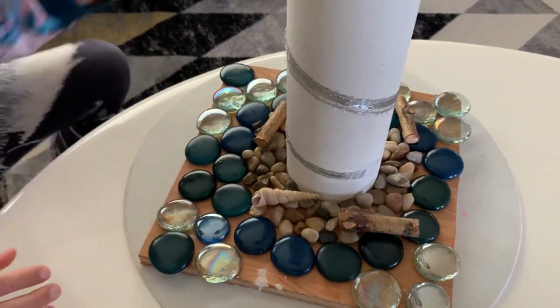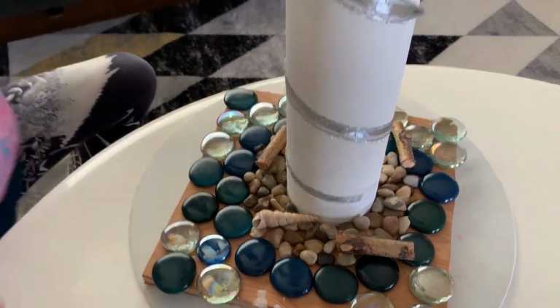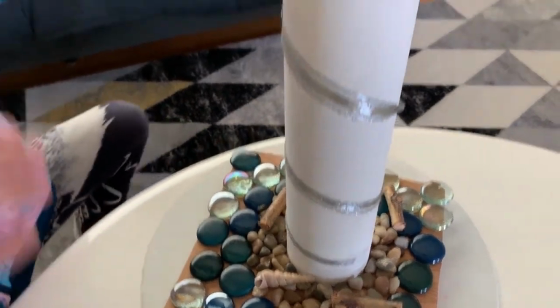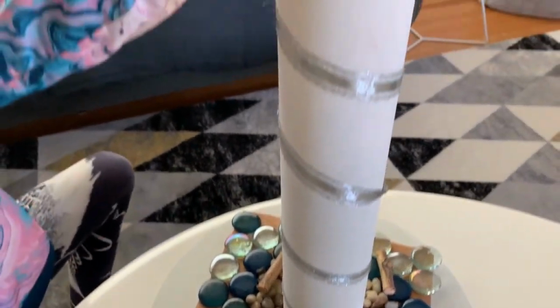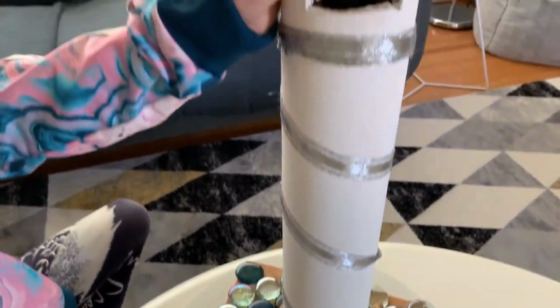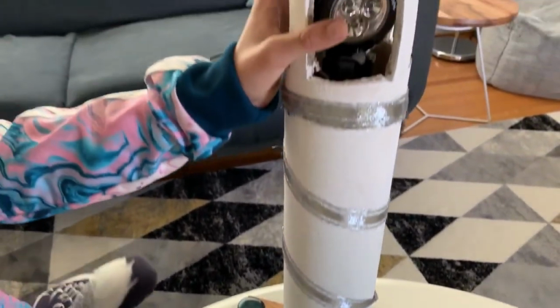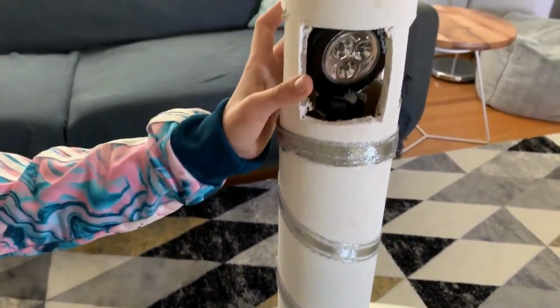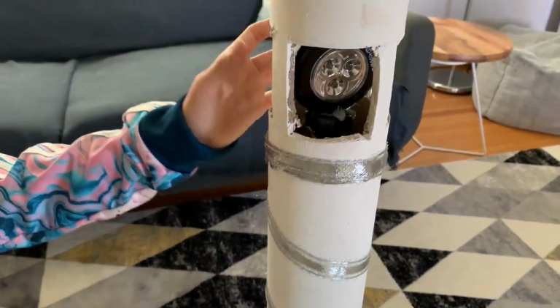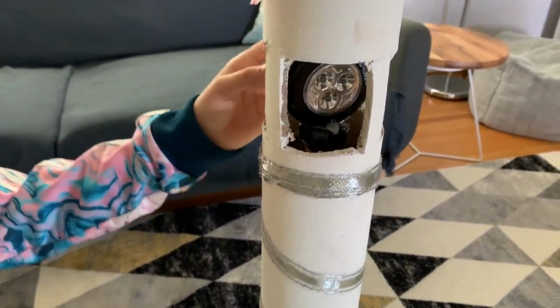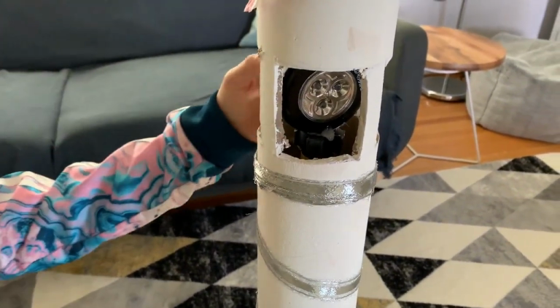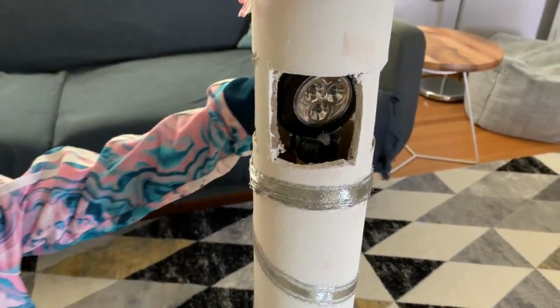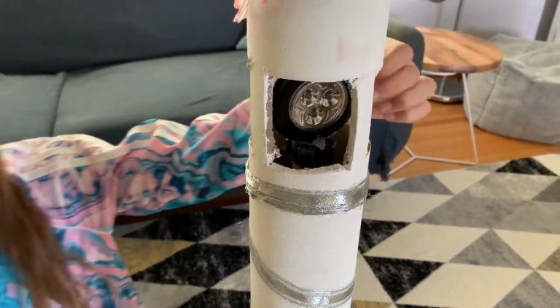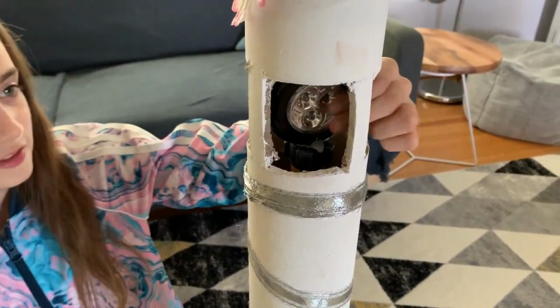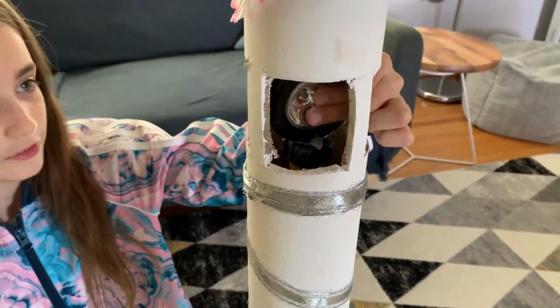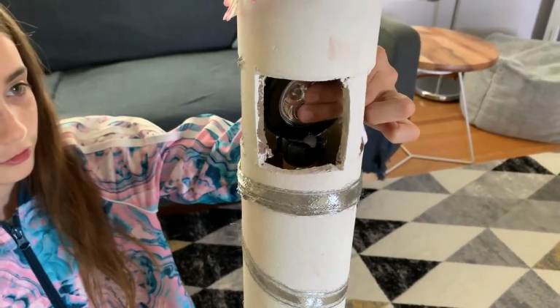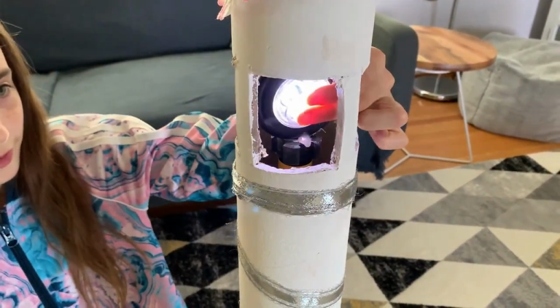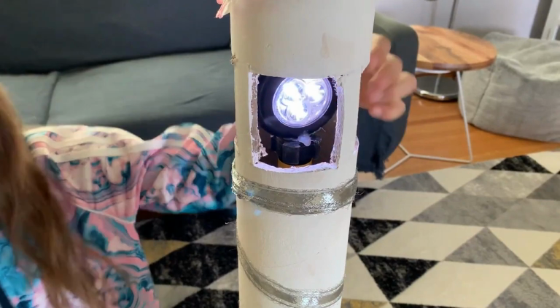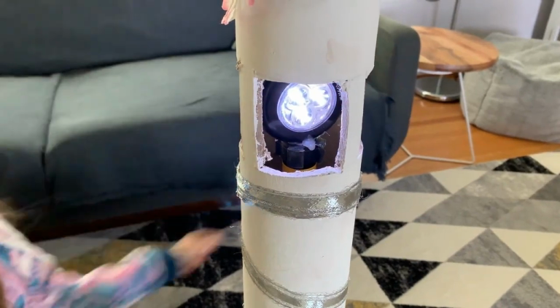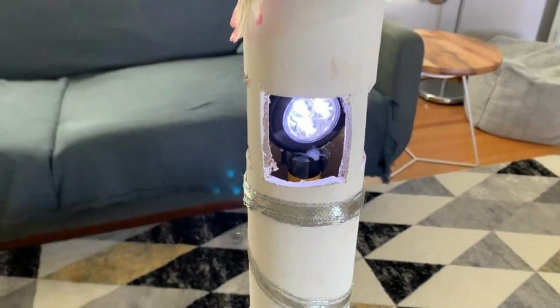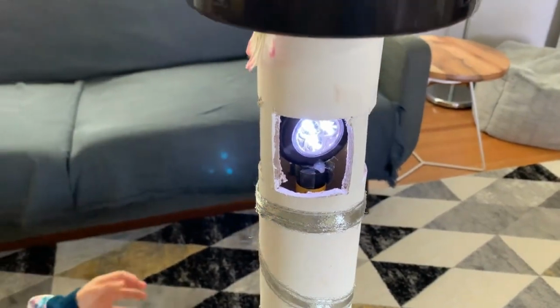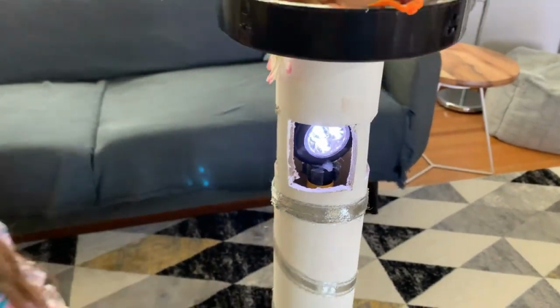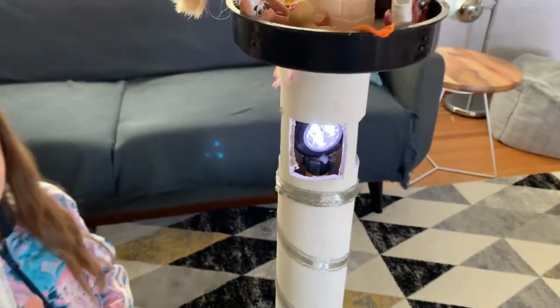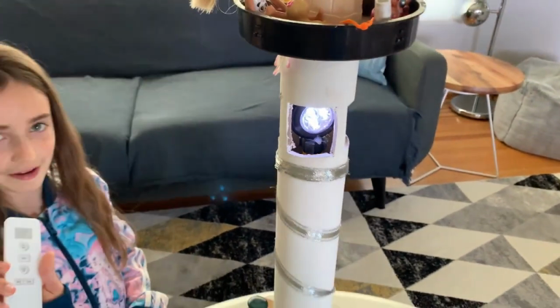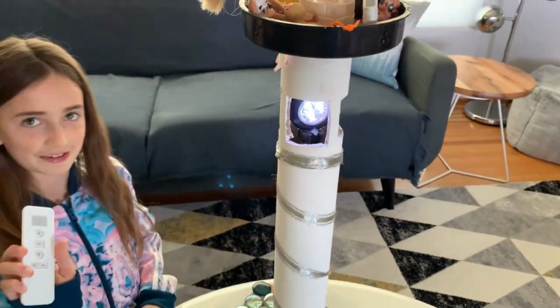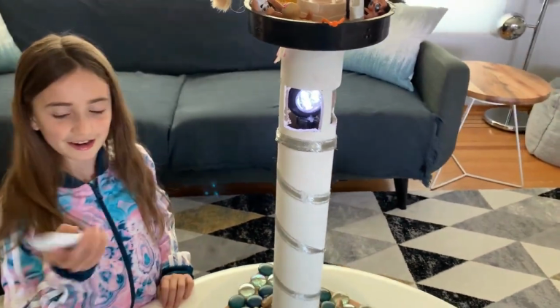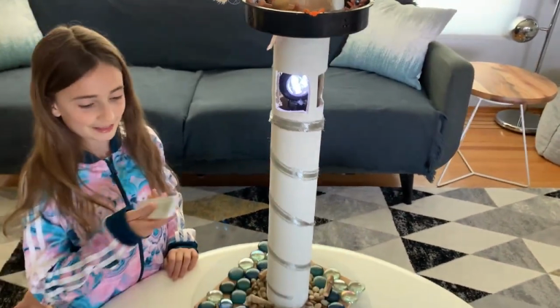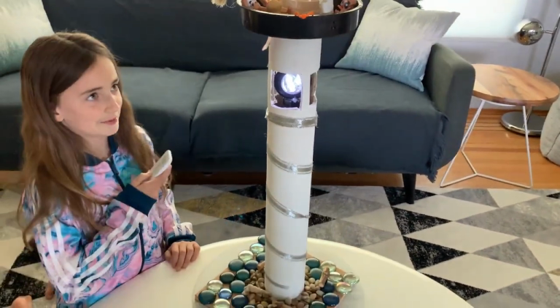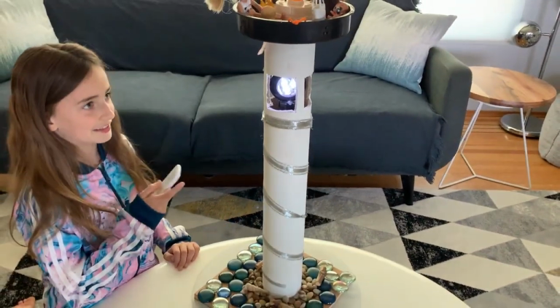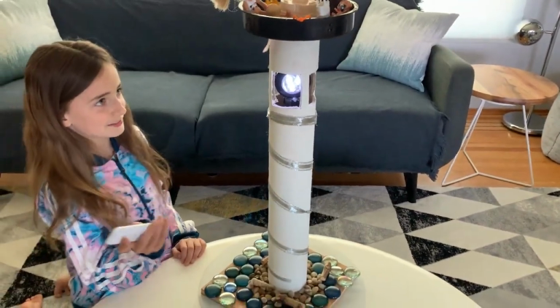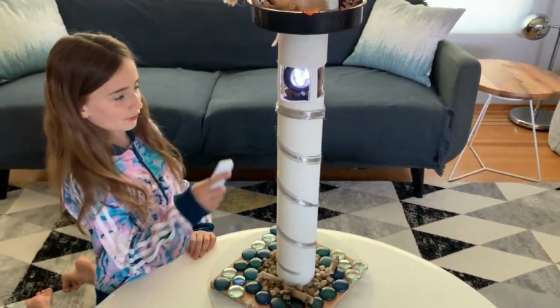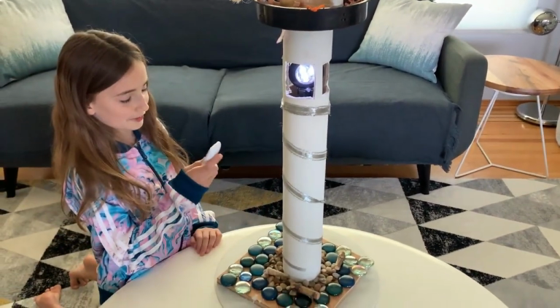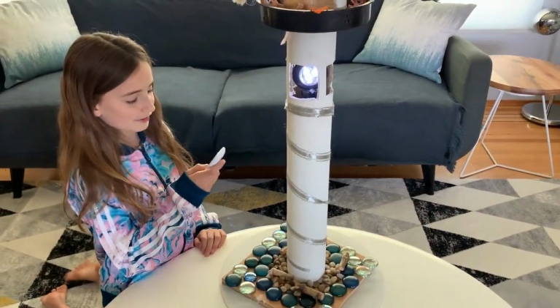Up here we have the light for the lighthouse that spins all the way around. I'm going to turn it on using this button right here that will make it spin all the way around.